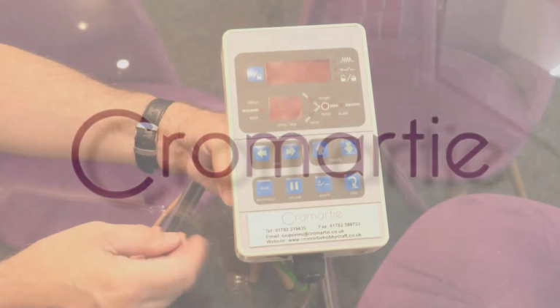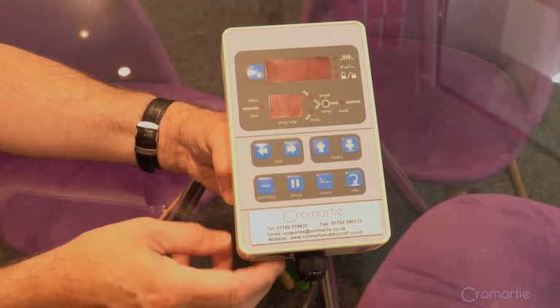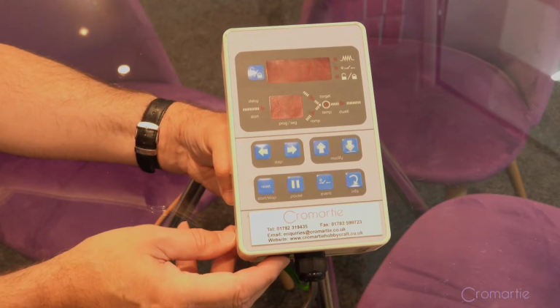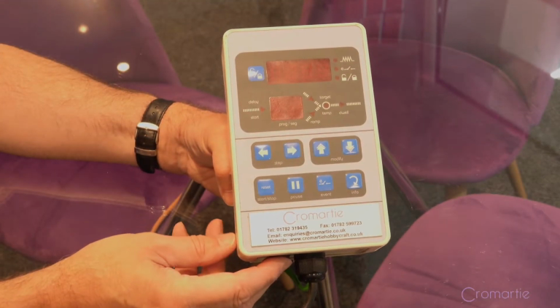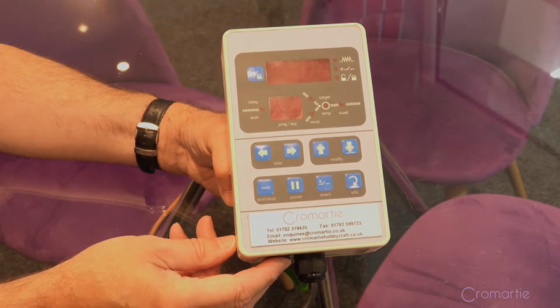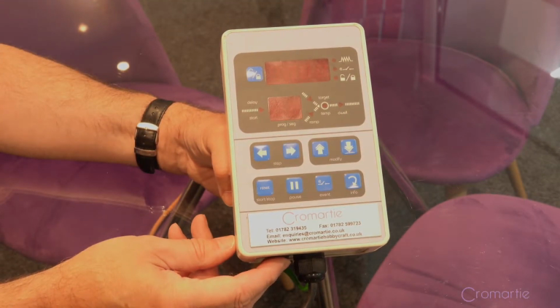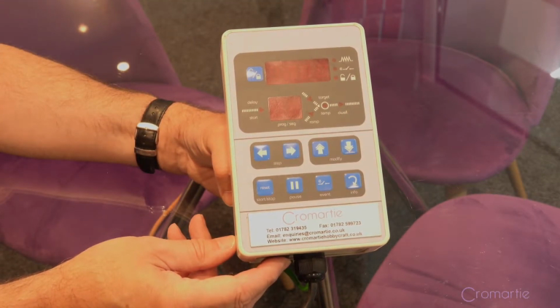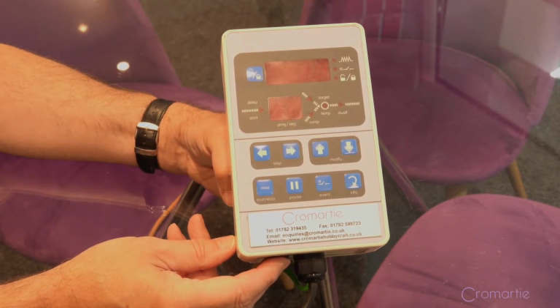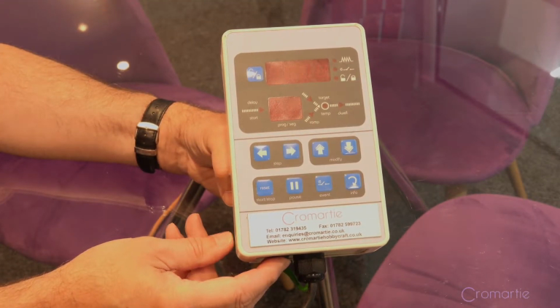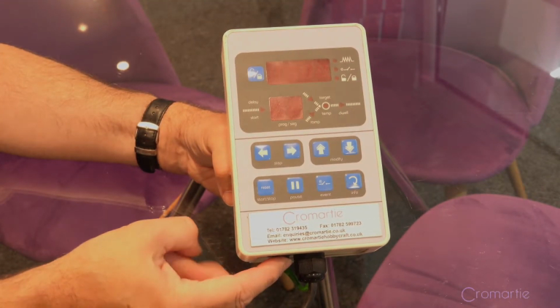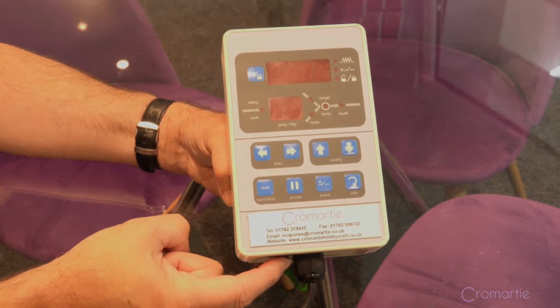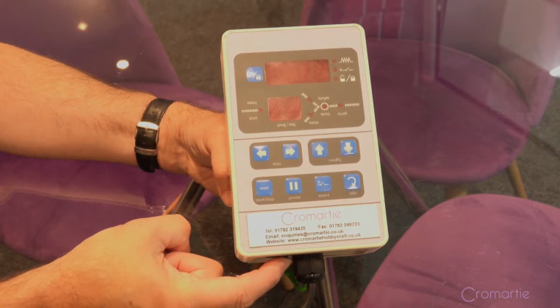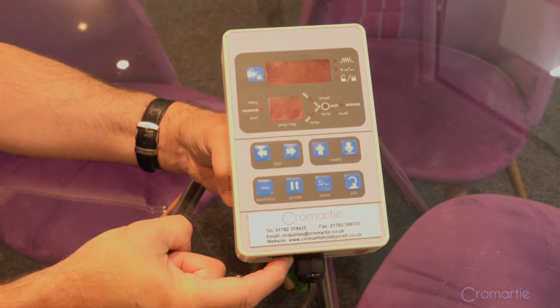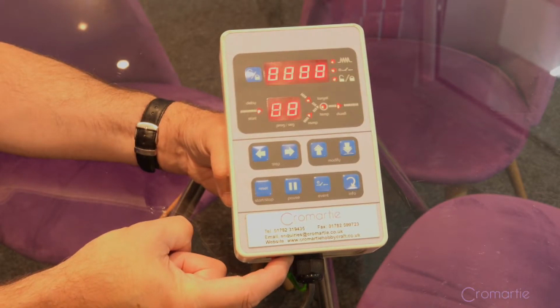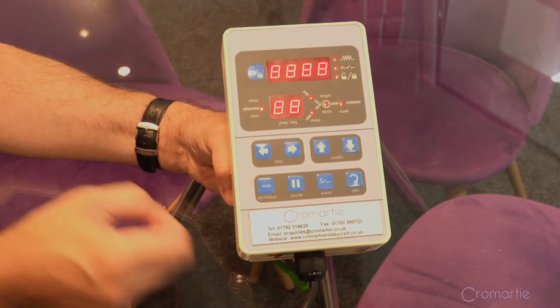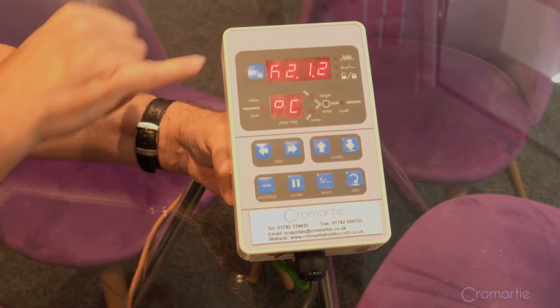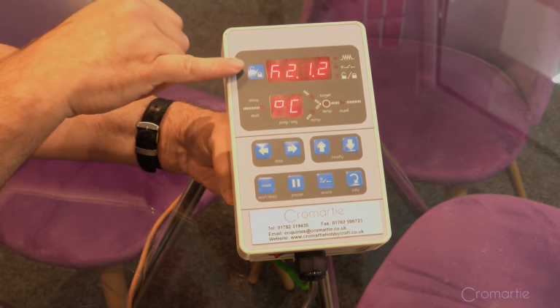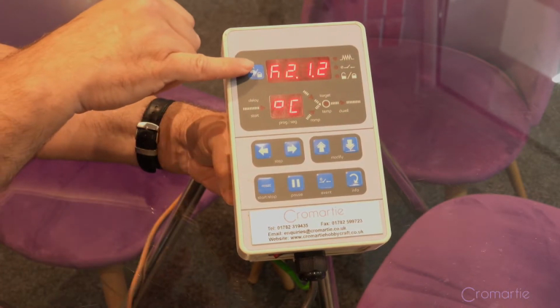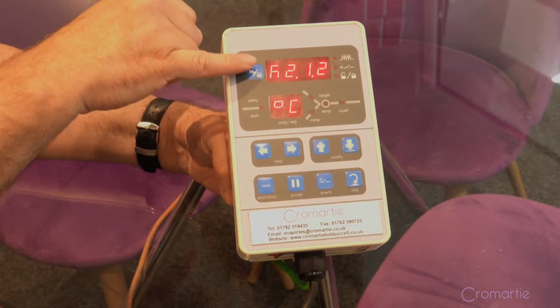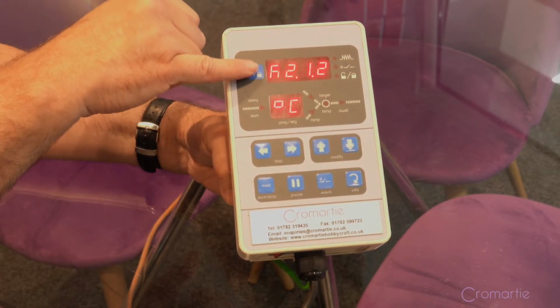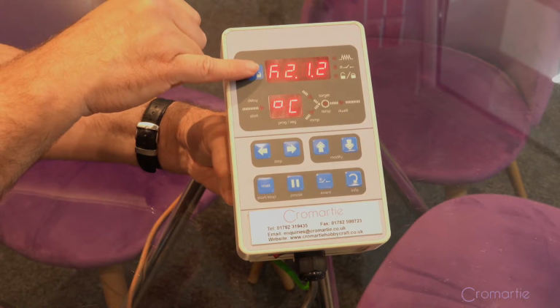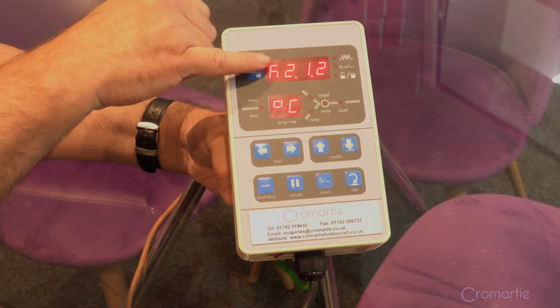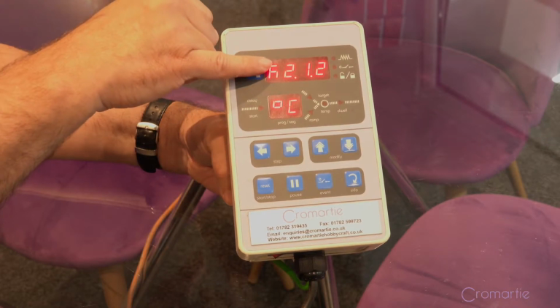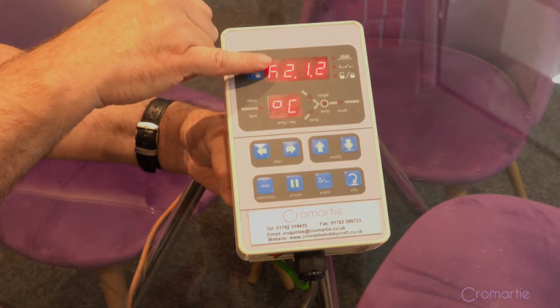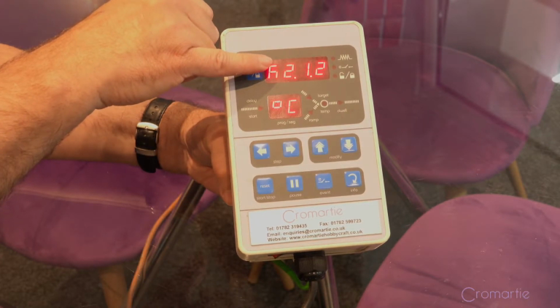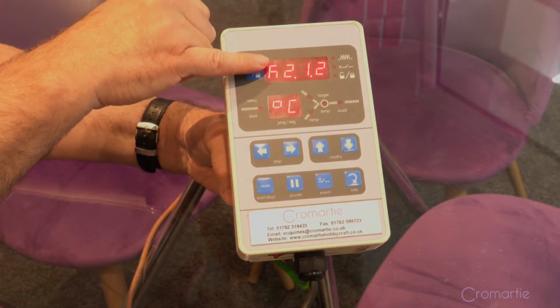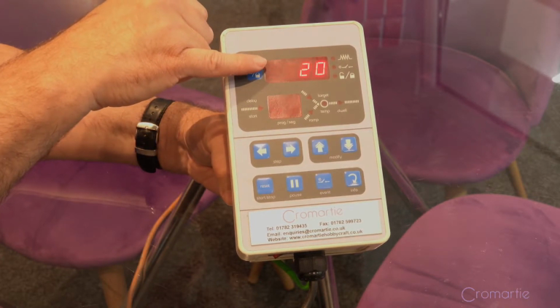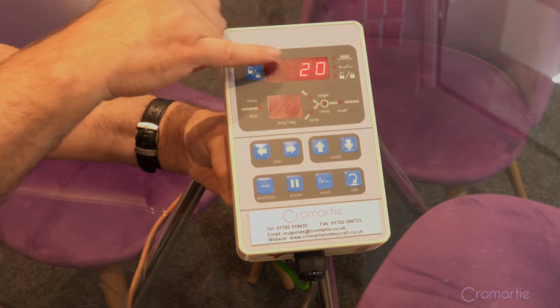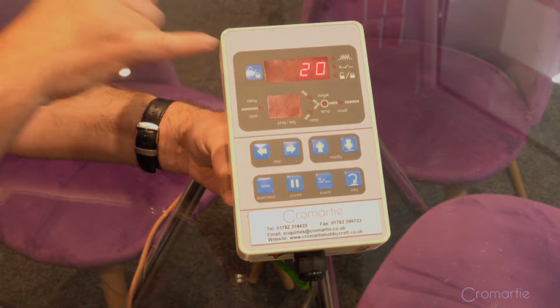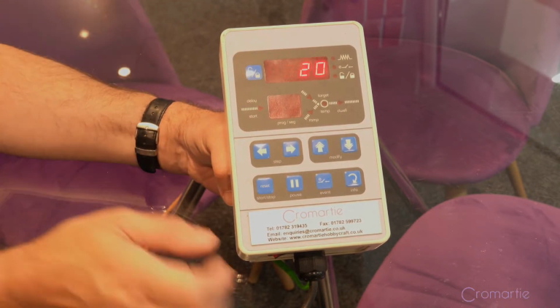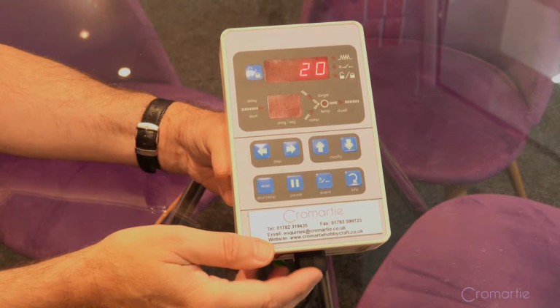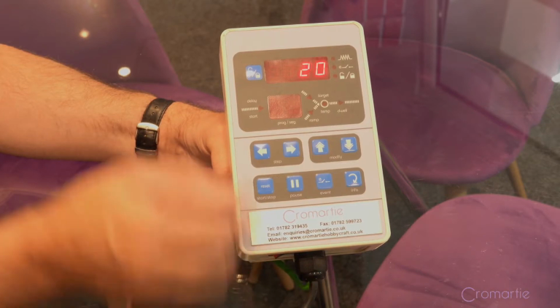To turn the controller on, it takes its power from the kiln, but there is an on-off switch underneath. When it comes up it will show you the thermocouple type, the type of control that it is, and then